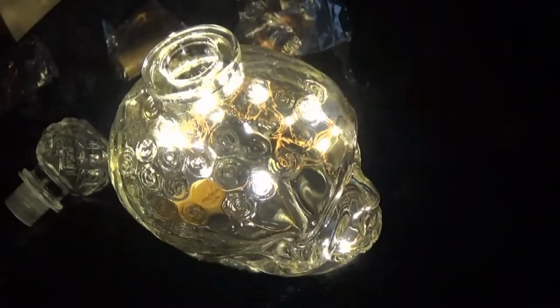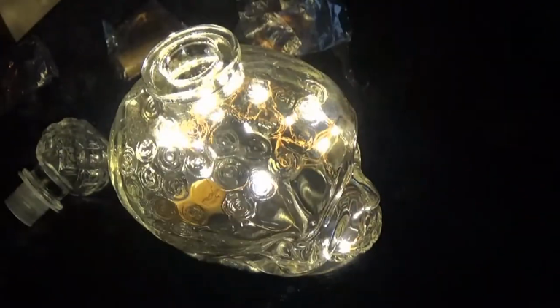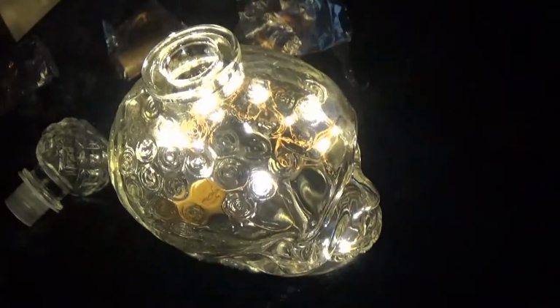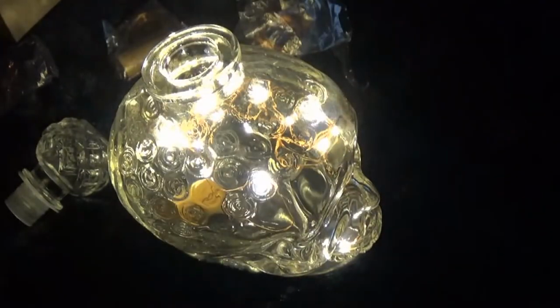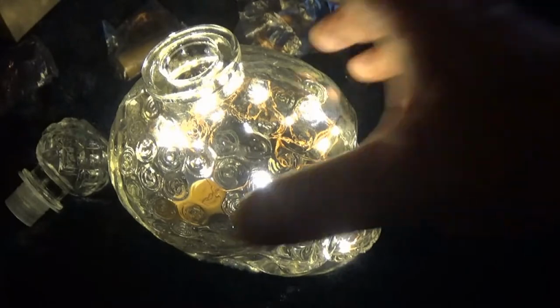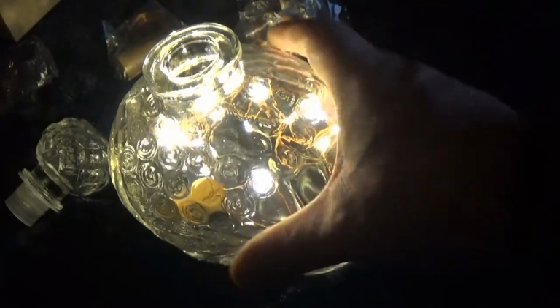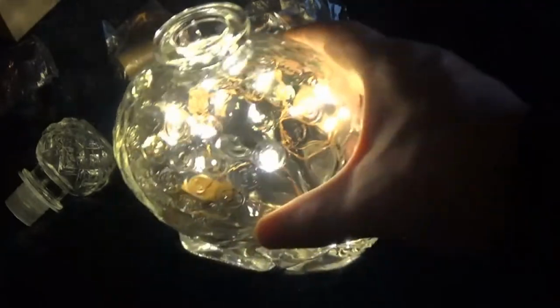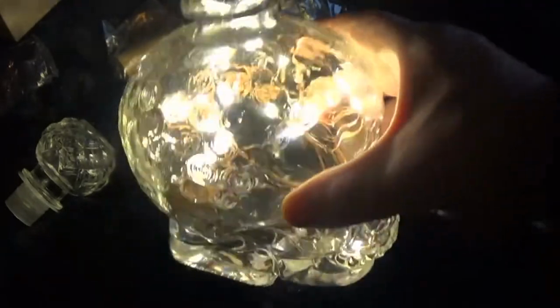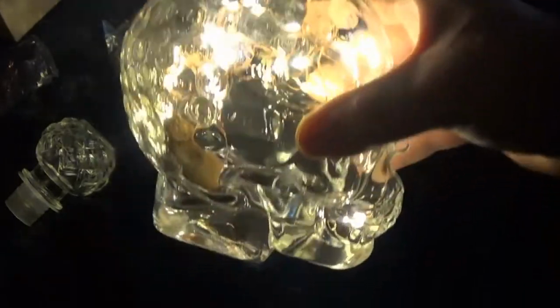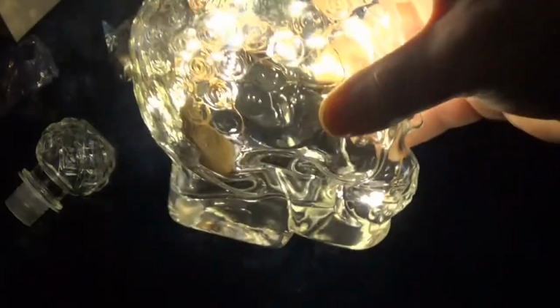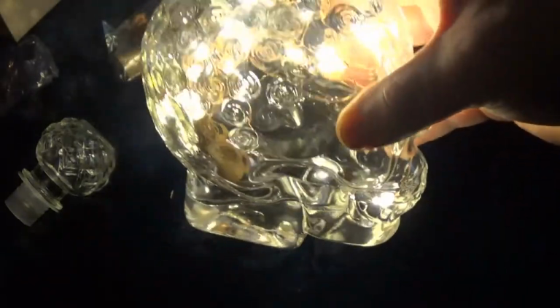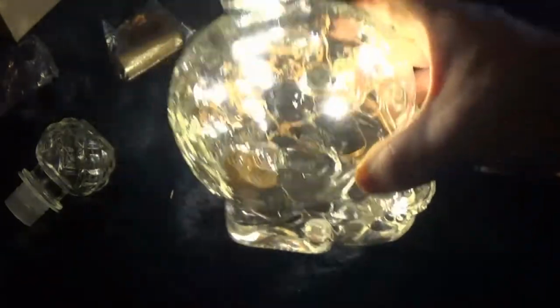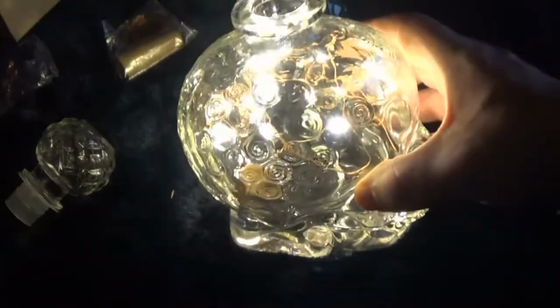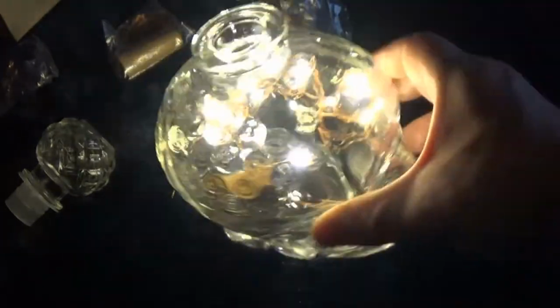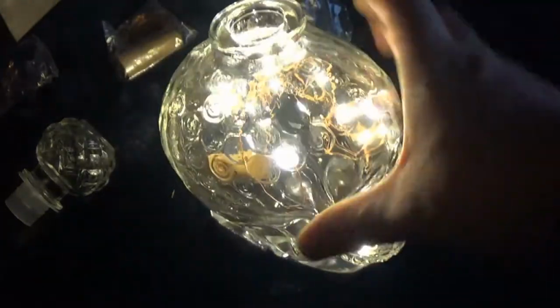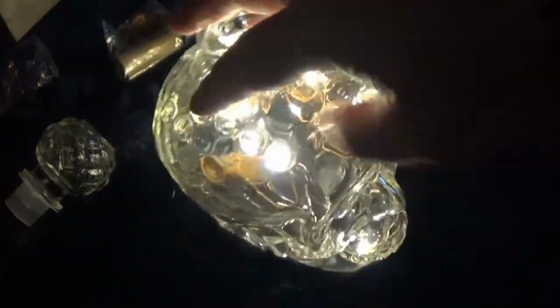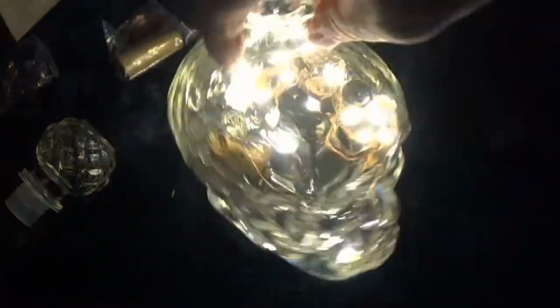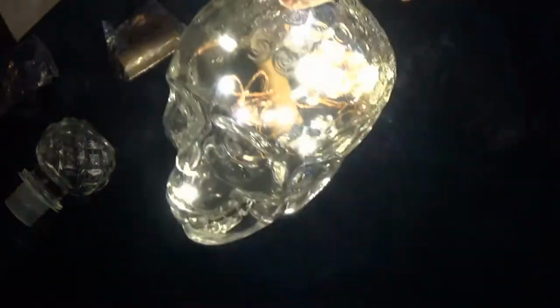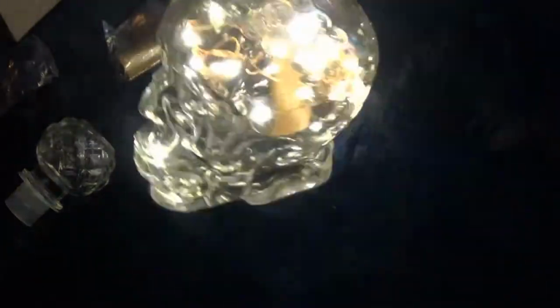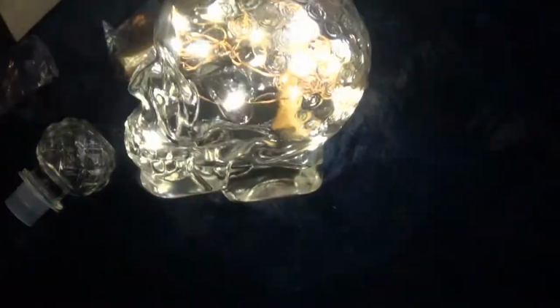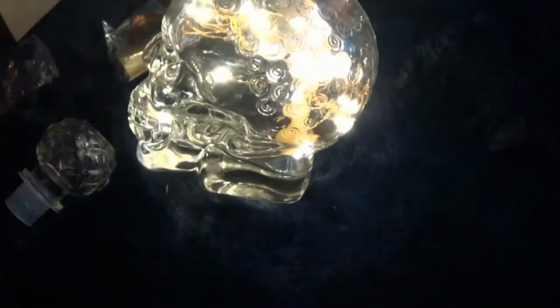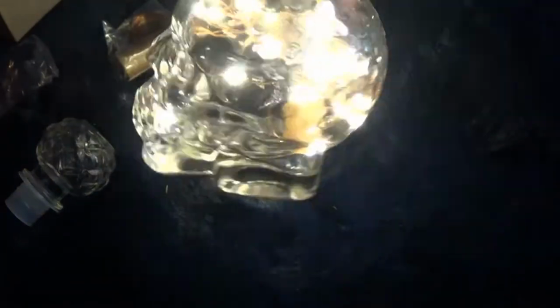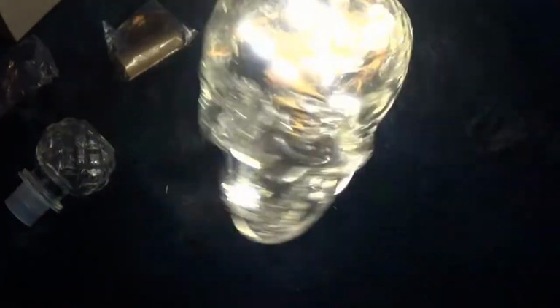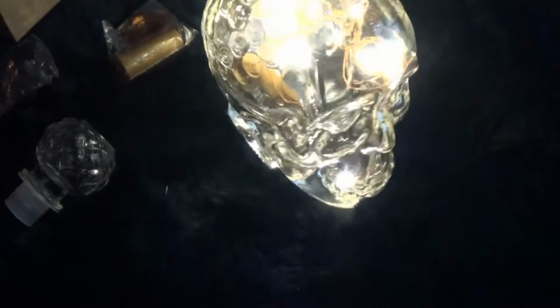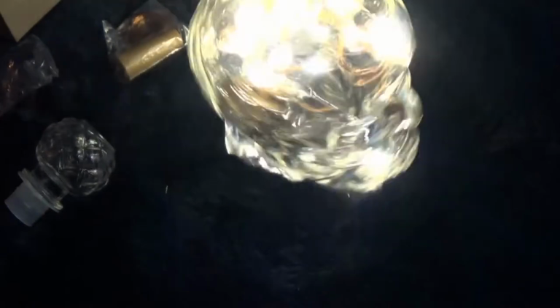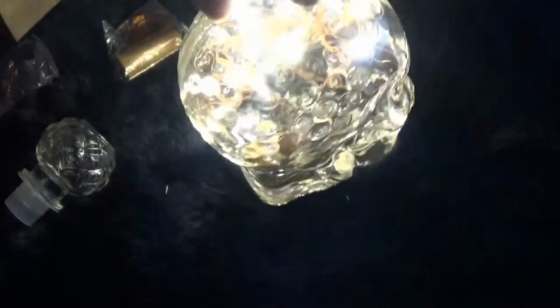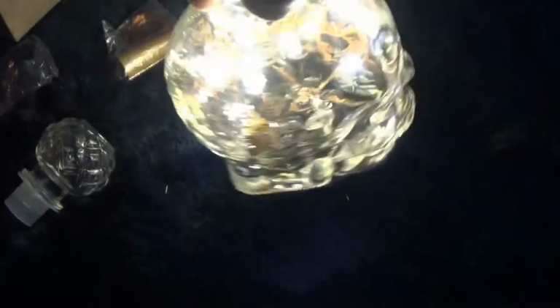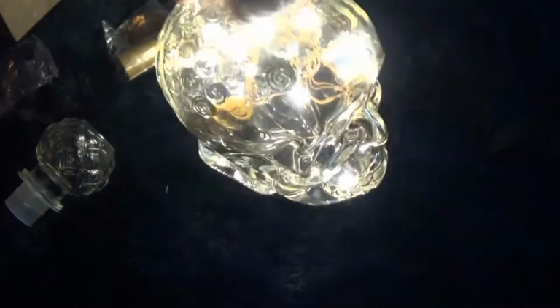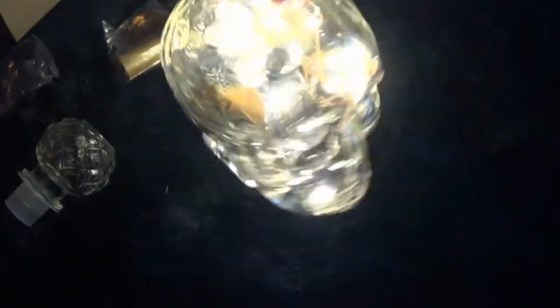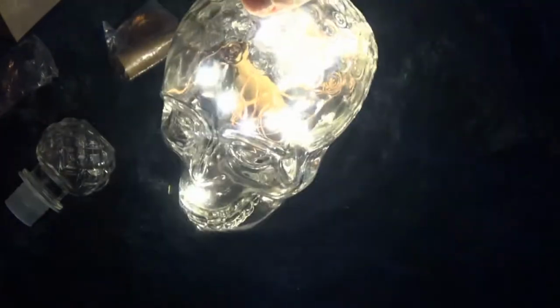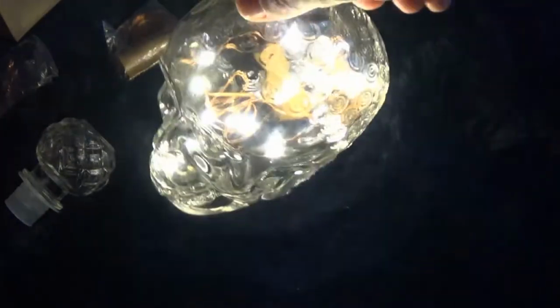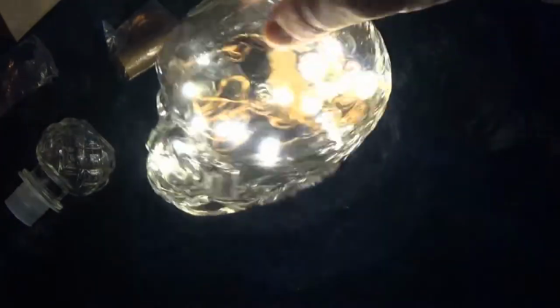And I've just dropped it in there. We'll have to find a way to get it back out. As you can see, that's a part of the bottle or decanter.